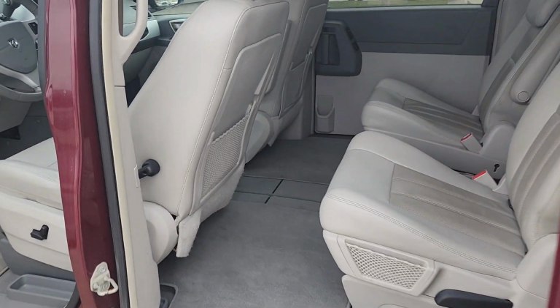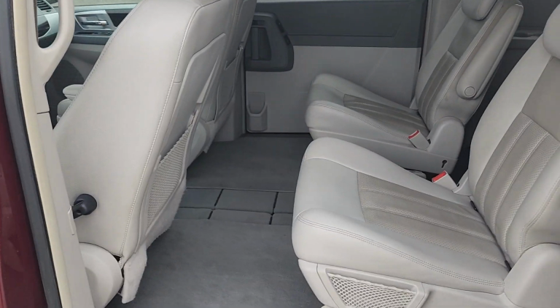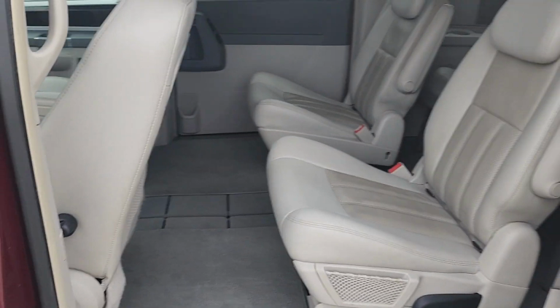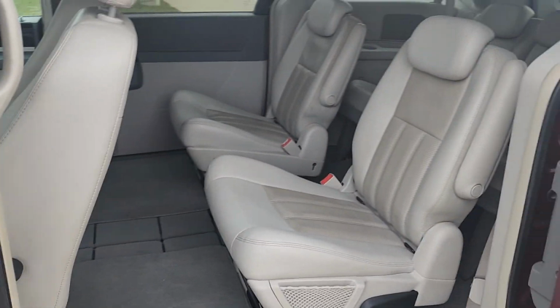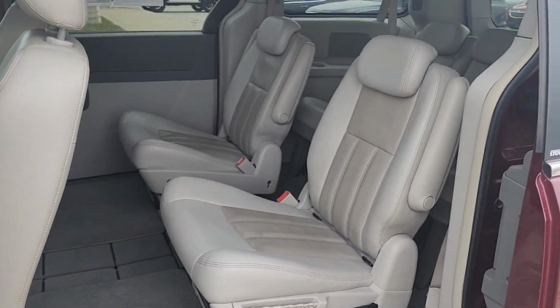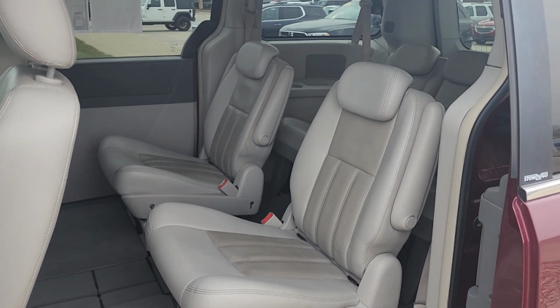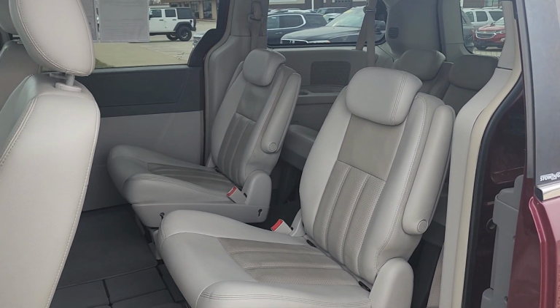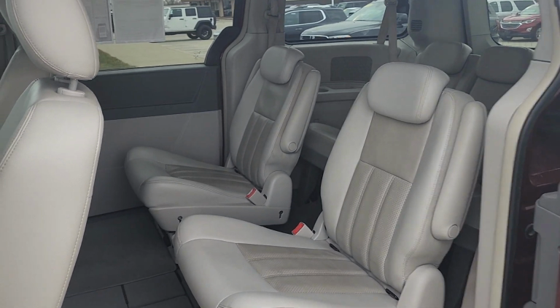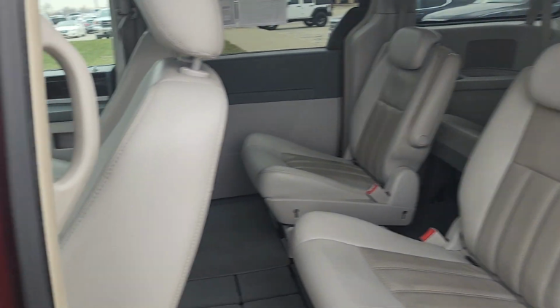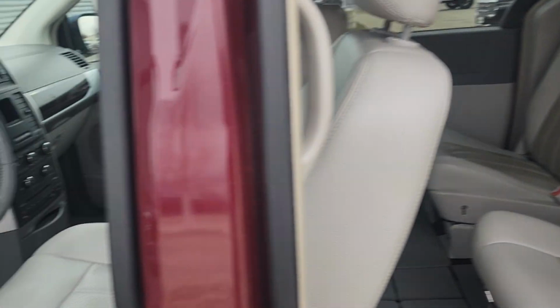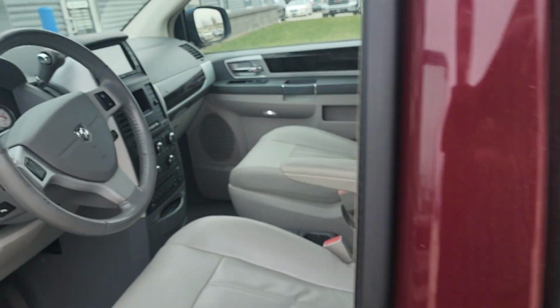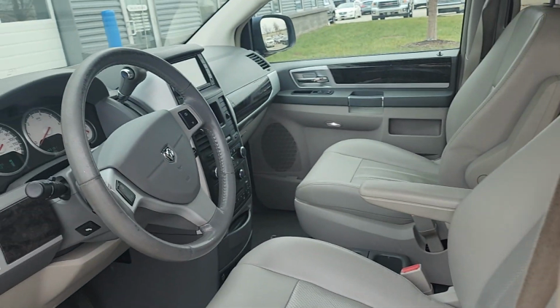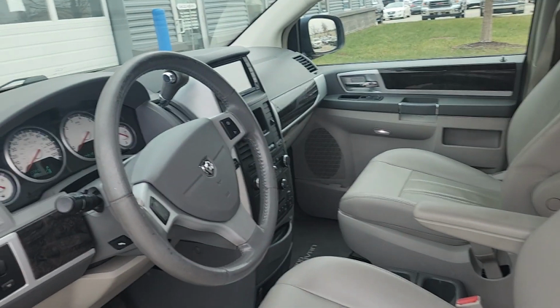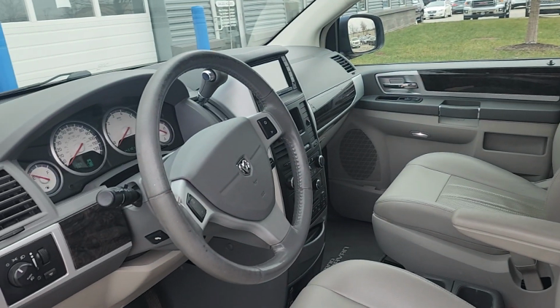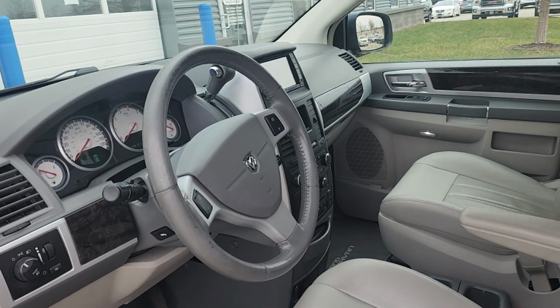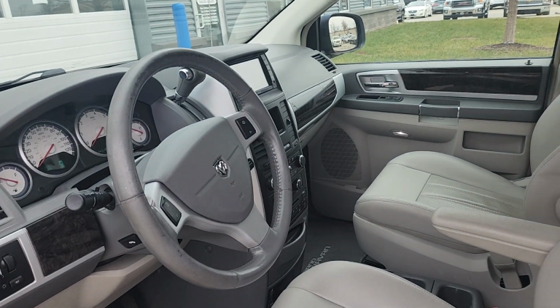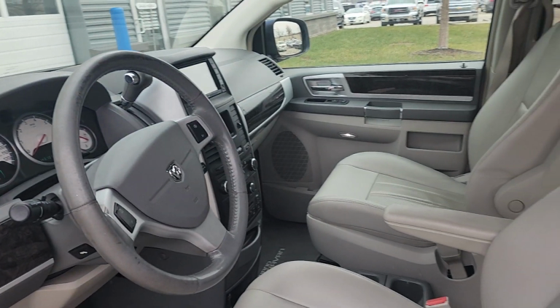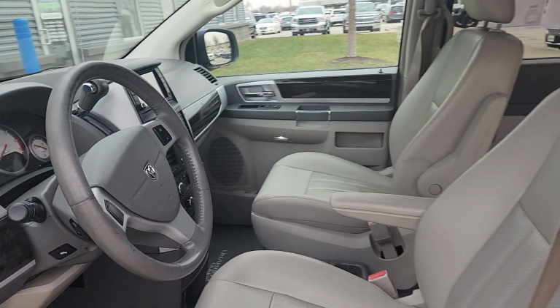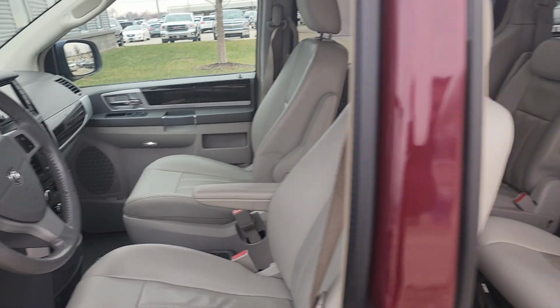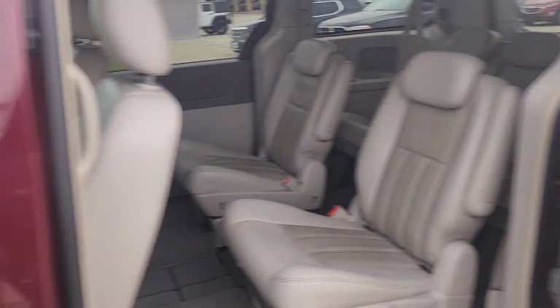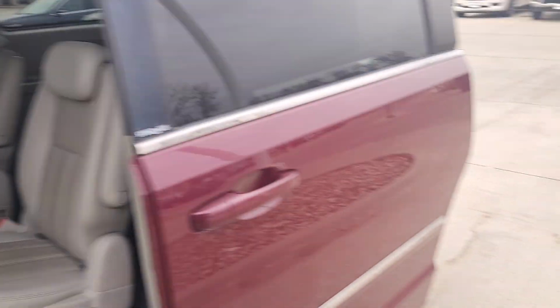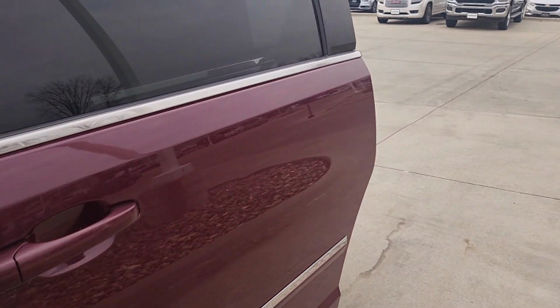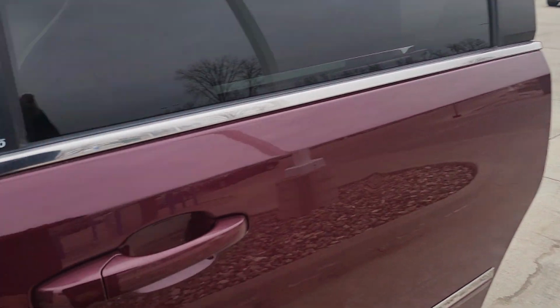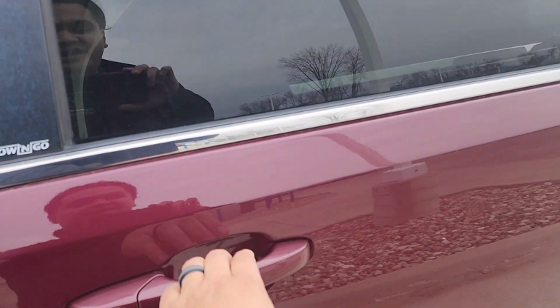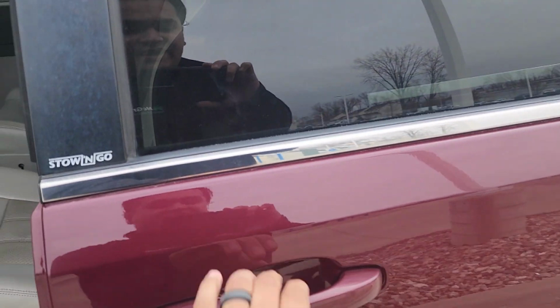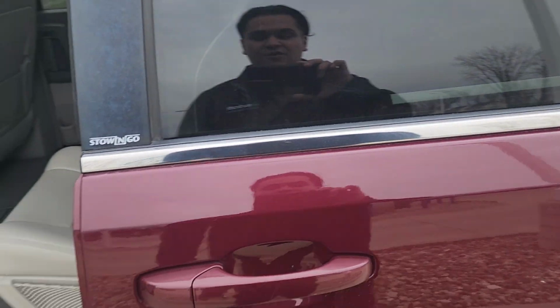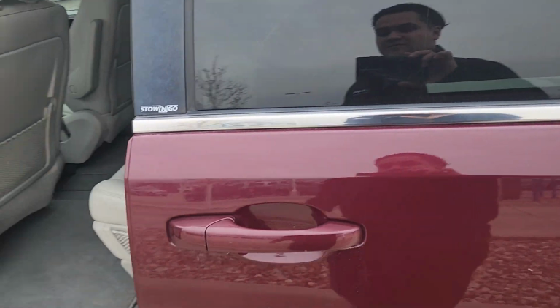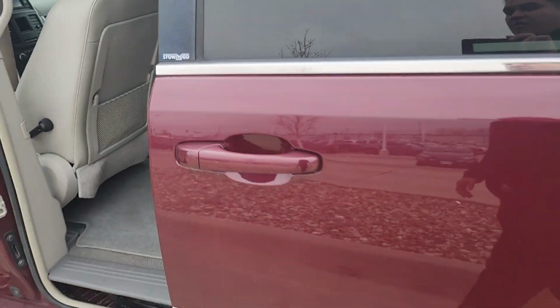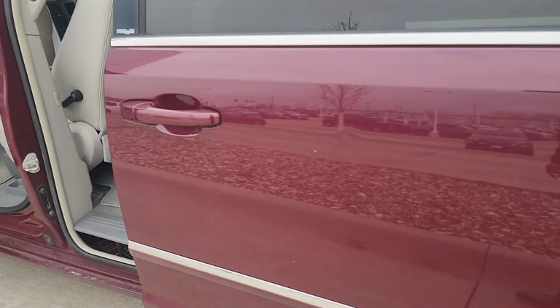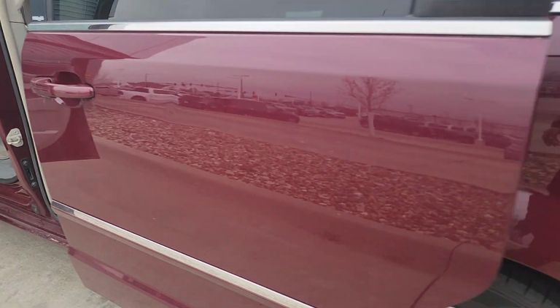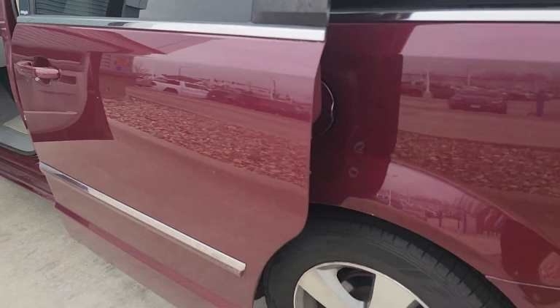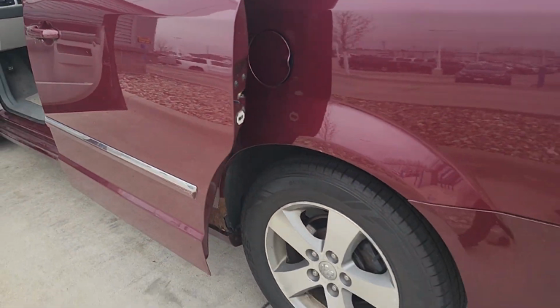Looks really nice and clean on the inside here. Got the captain's chairs, the leather interior. Super well kept up from what I can see here. Got the power sliding back door.